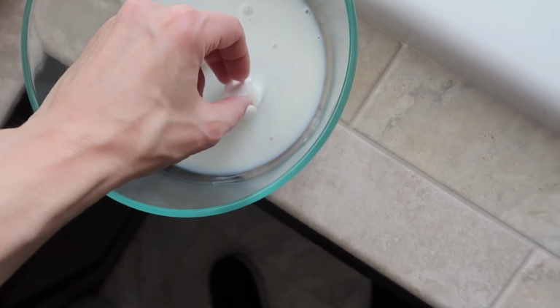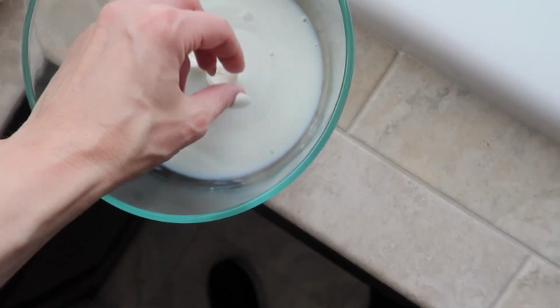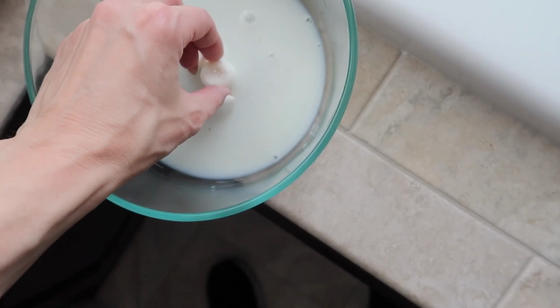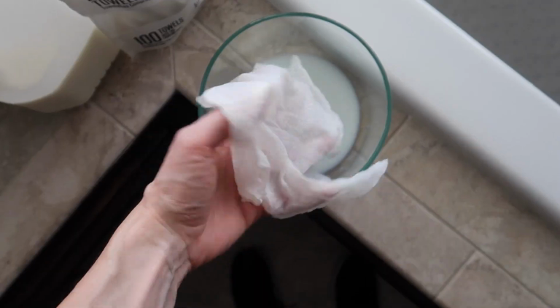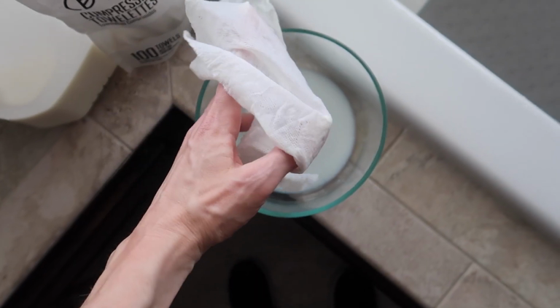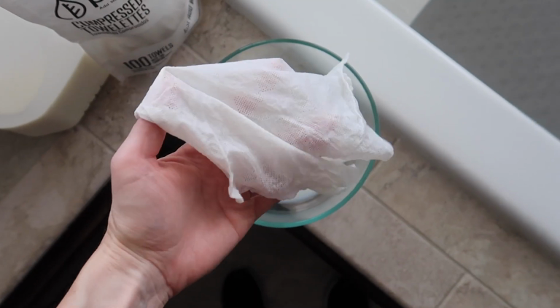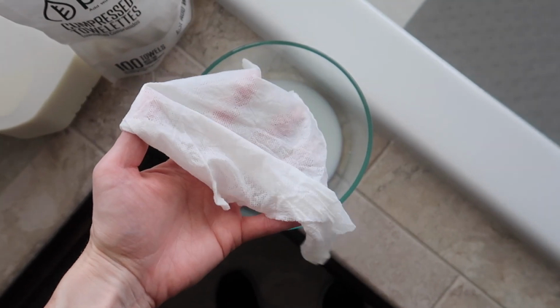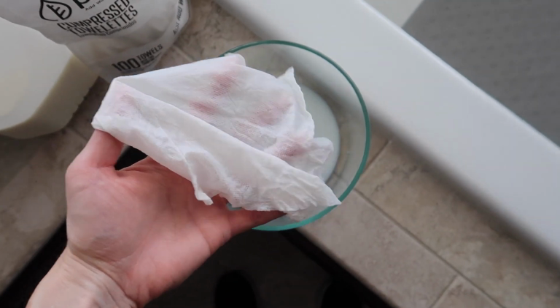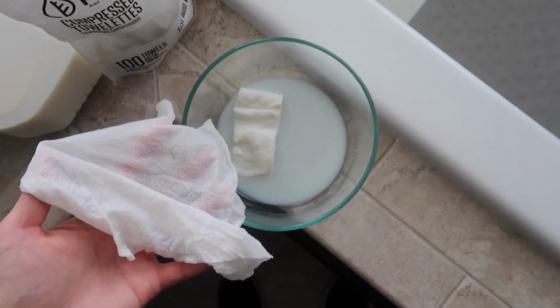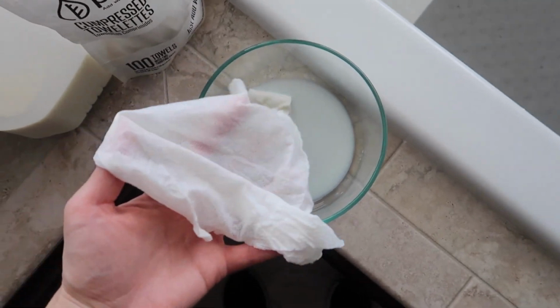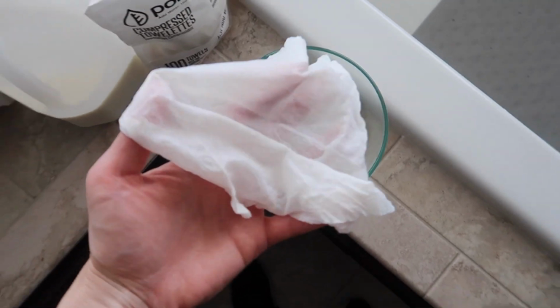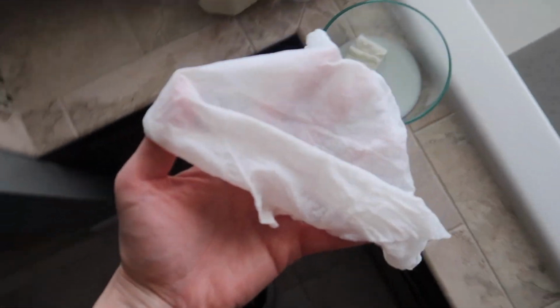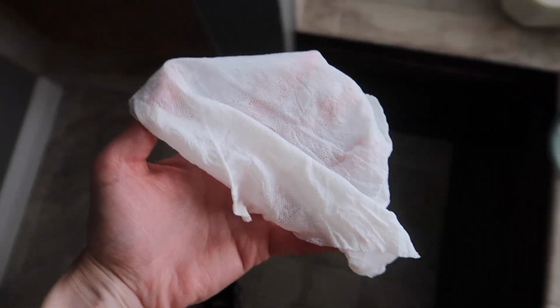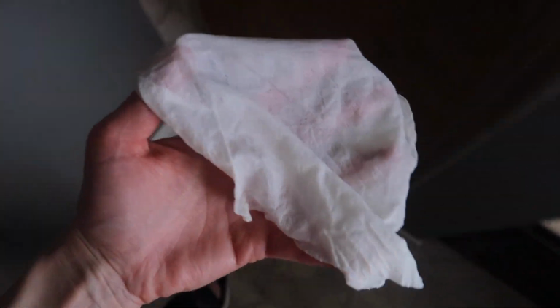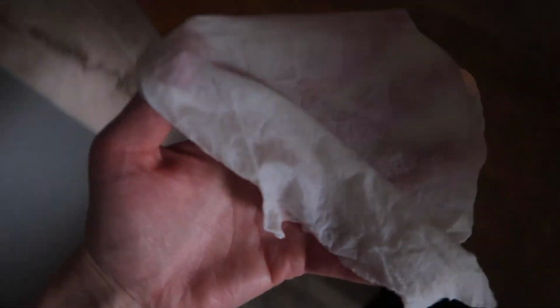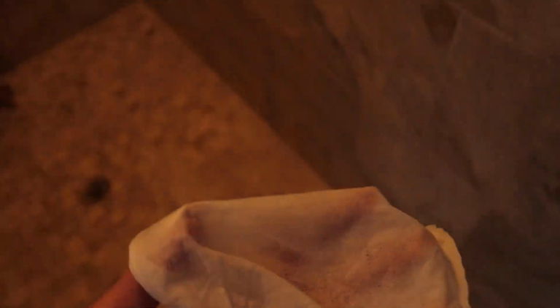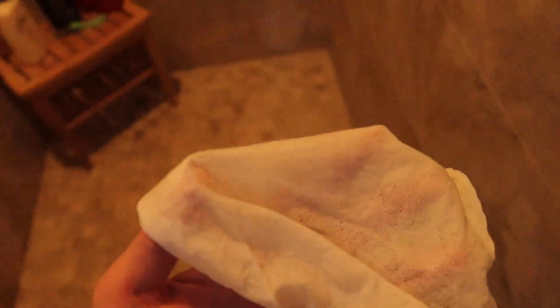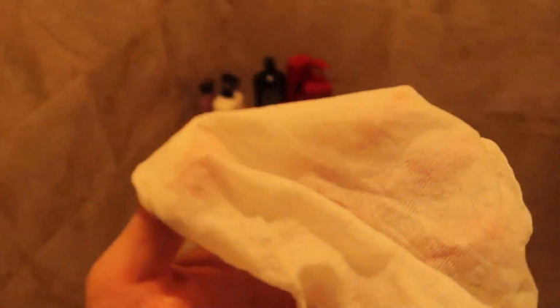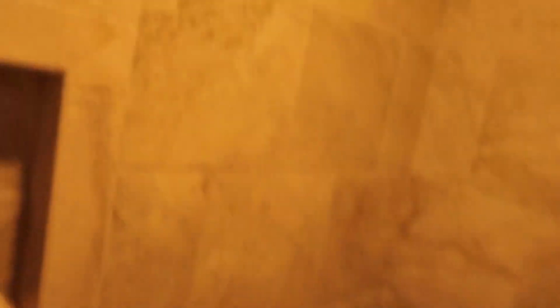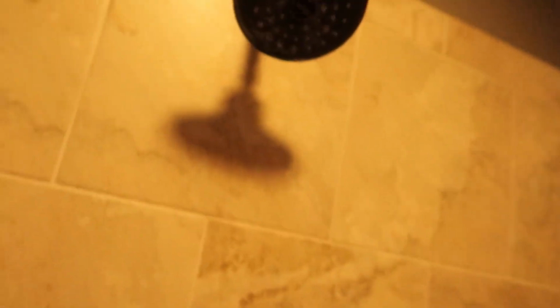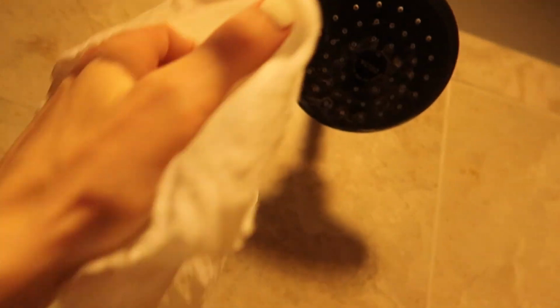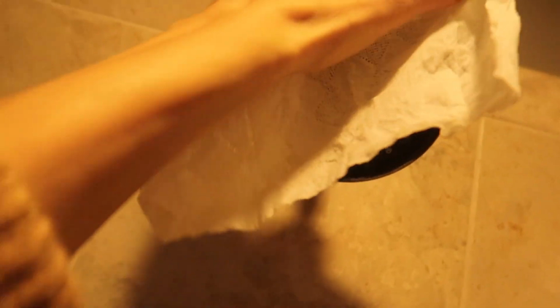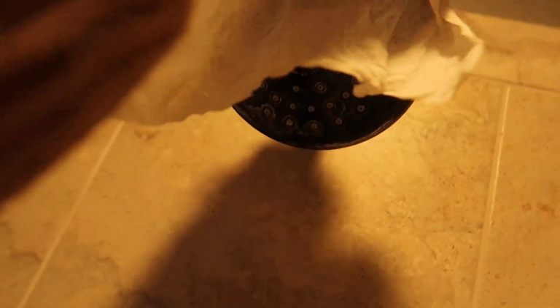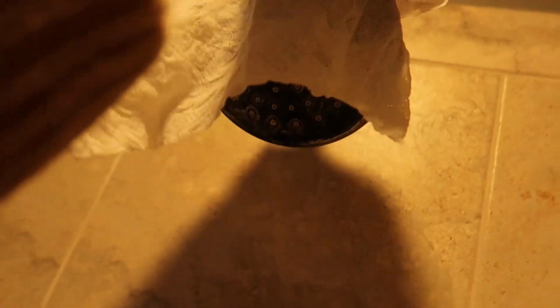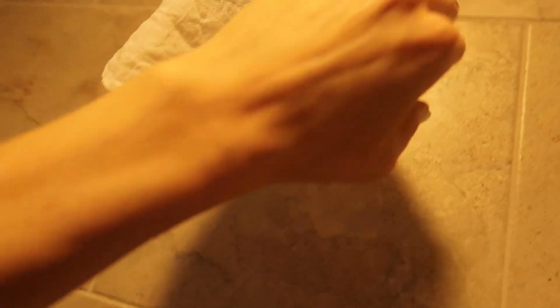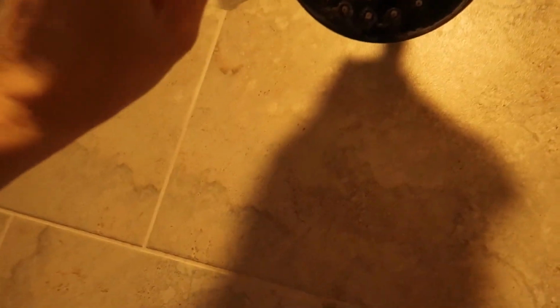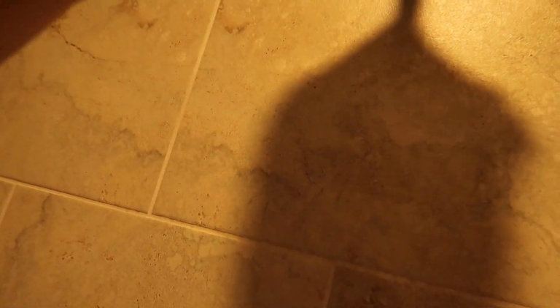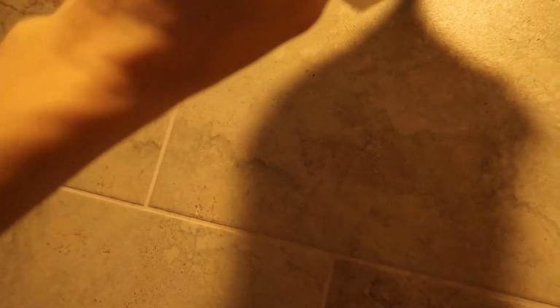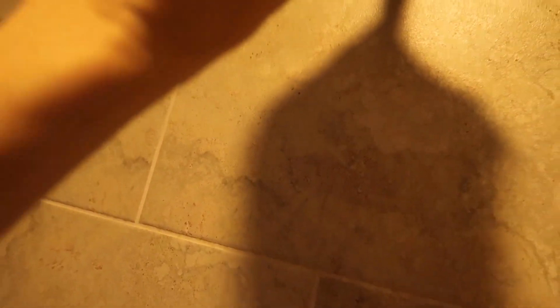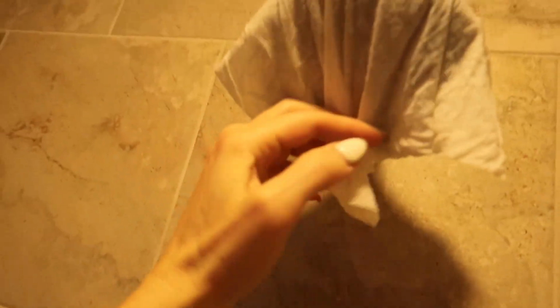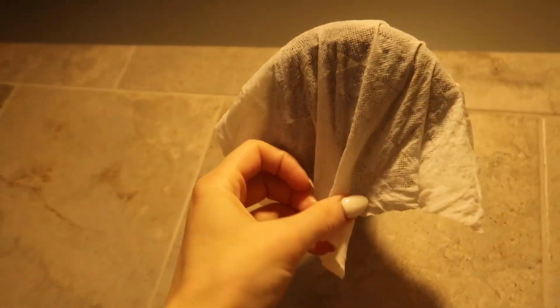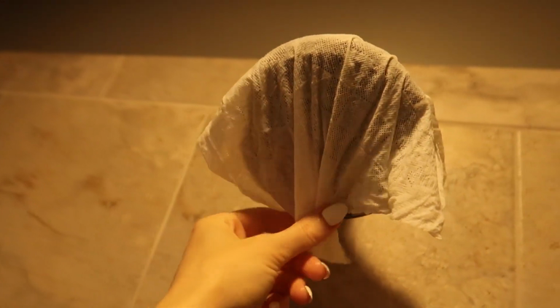Let's watch those unfold. In fact, I could probably get away with using just one of these. So this is nice and saturated, and what you want to do is go ahead and wrap it around your shower head.